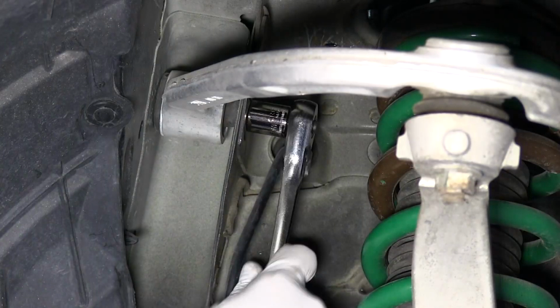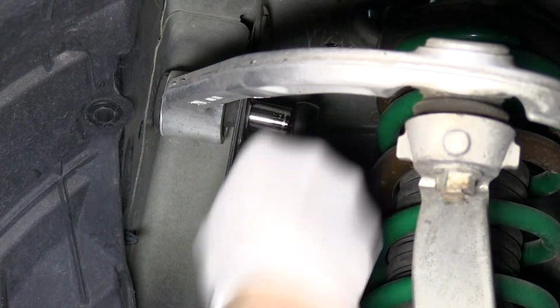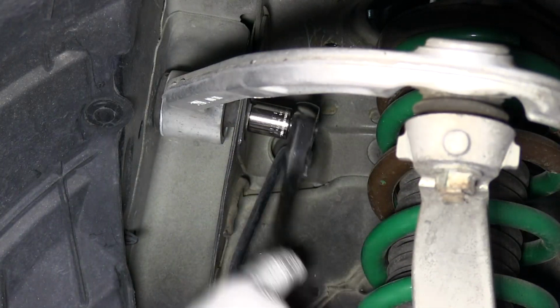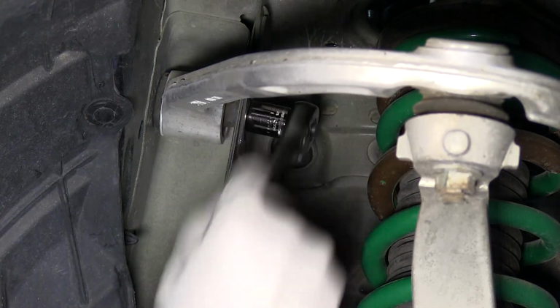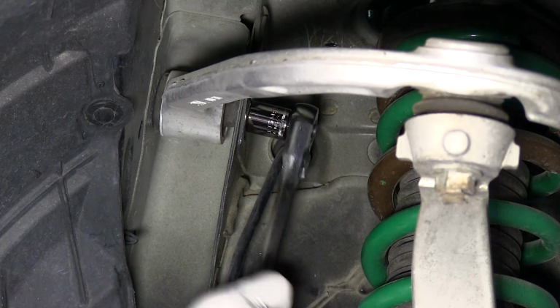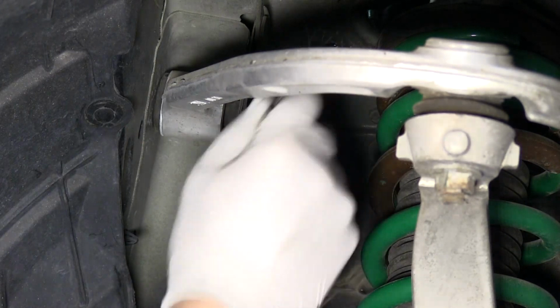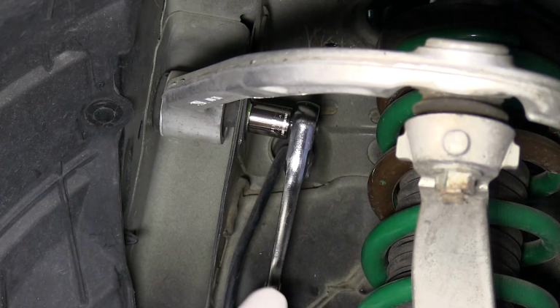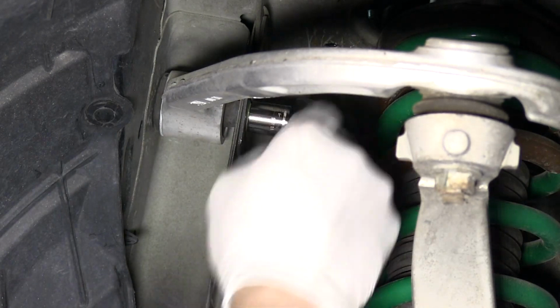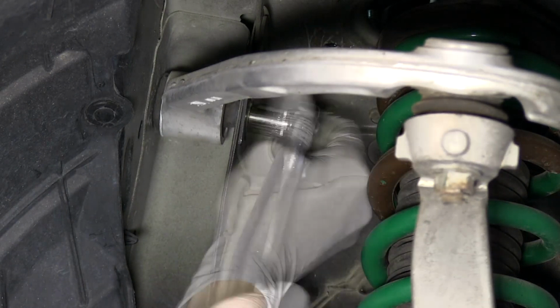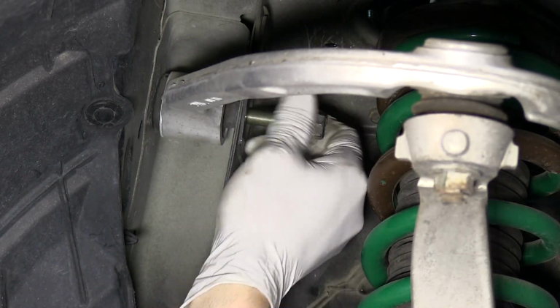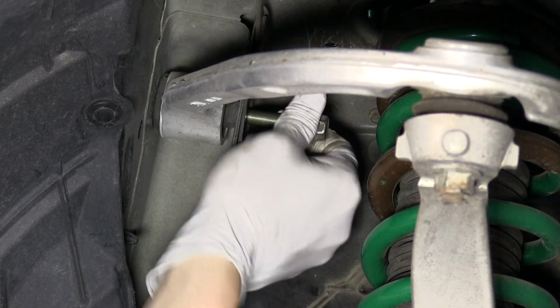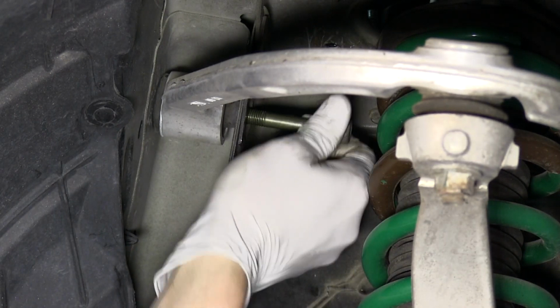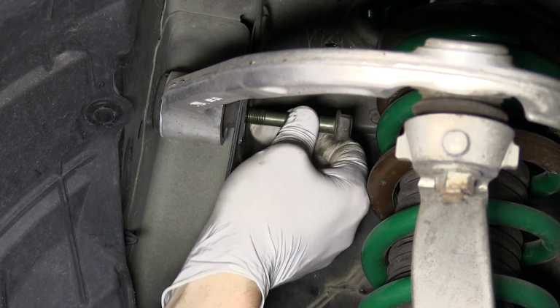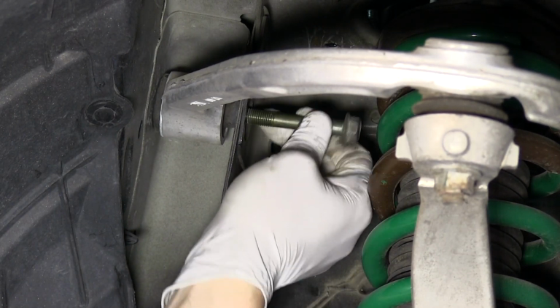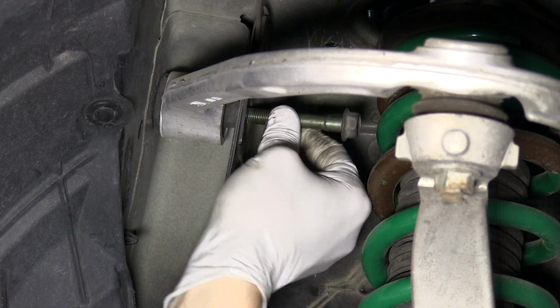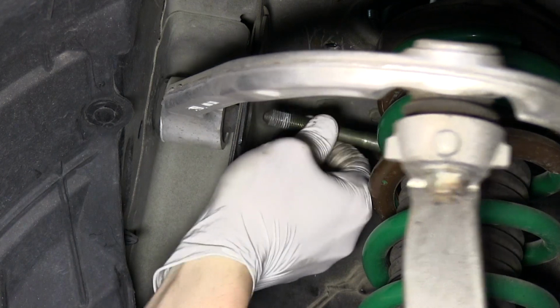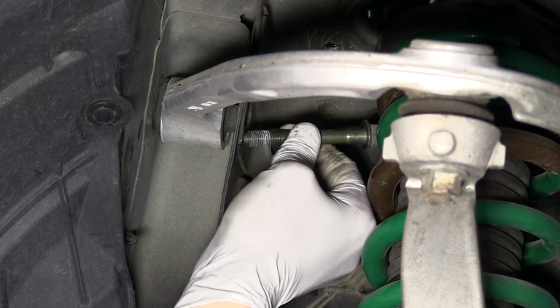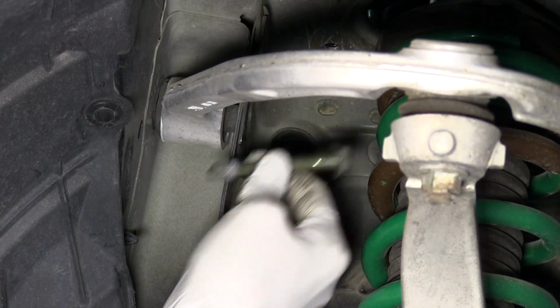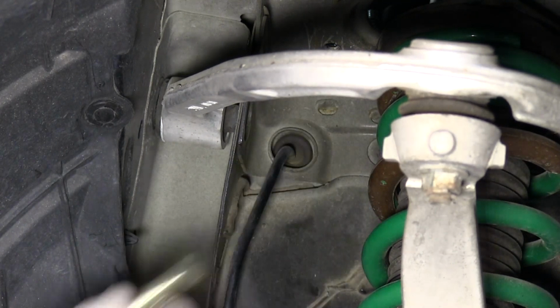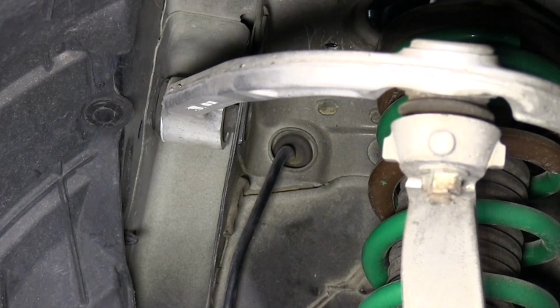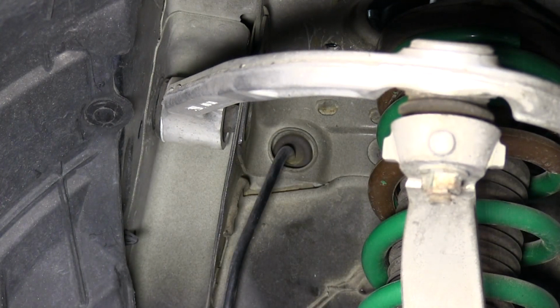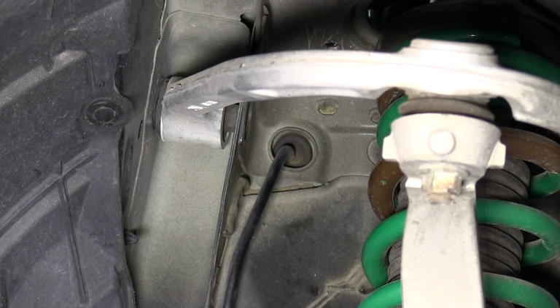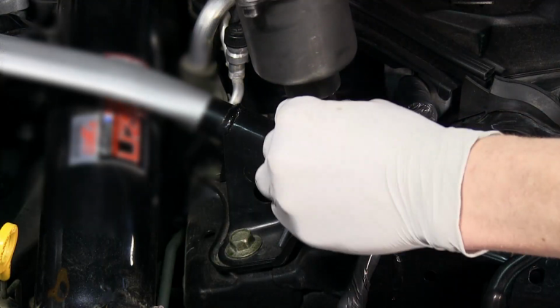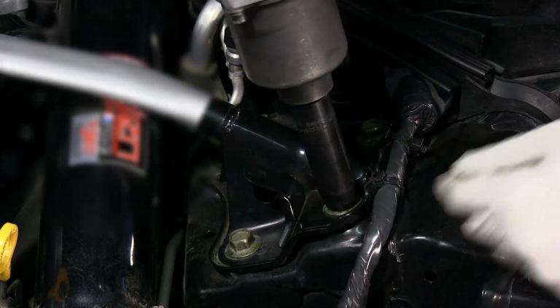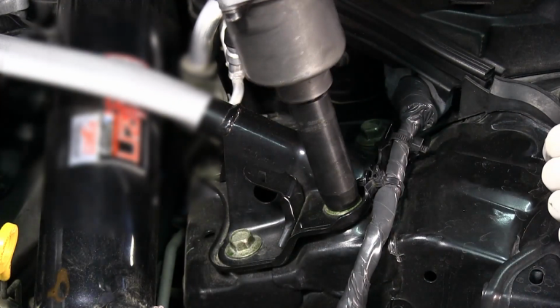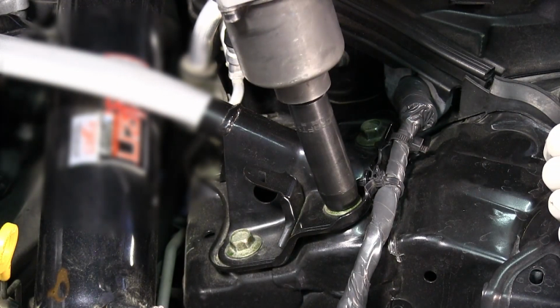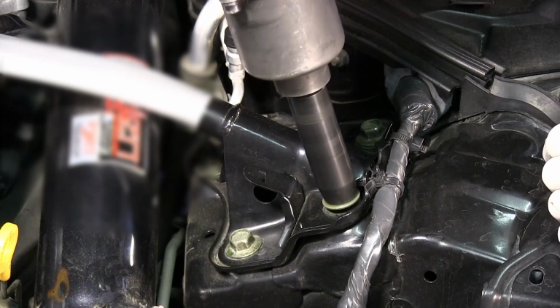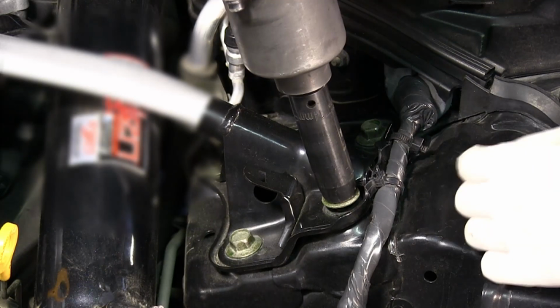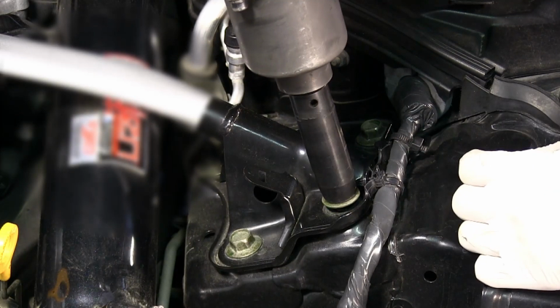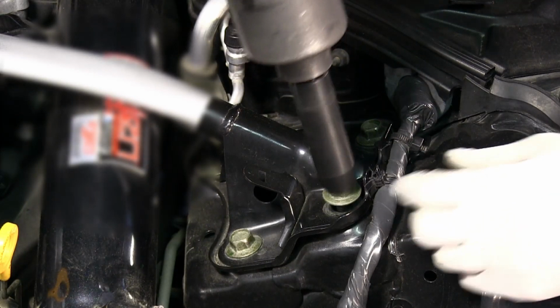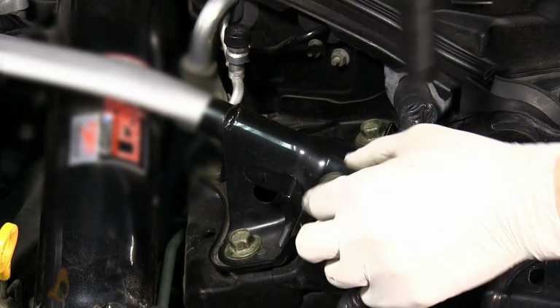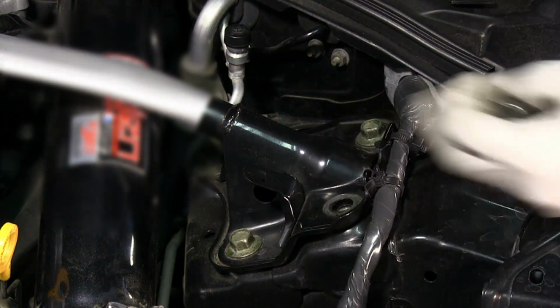In order for enough suspension droop to allow the strut to be pulled out, you will need to unbolt the upper control arm. Do so by removing the two bolts on each side of the strut. Under the hood, remove the three nuts on each side of the strut tower bar to remove the bar.